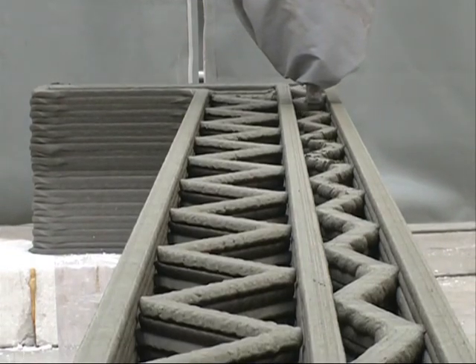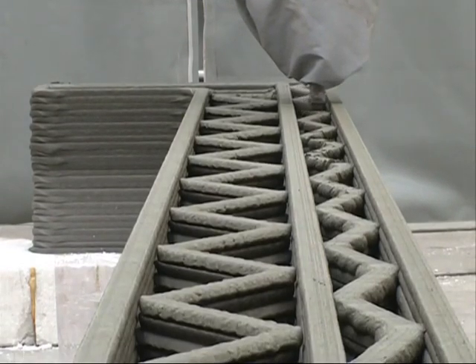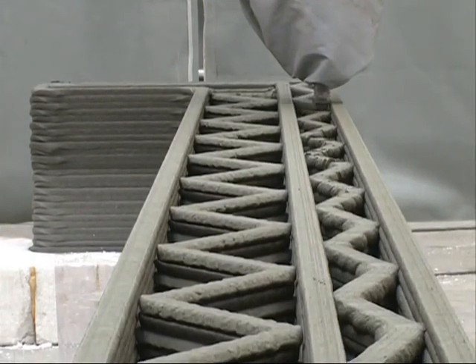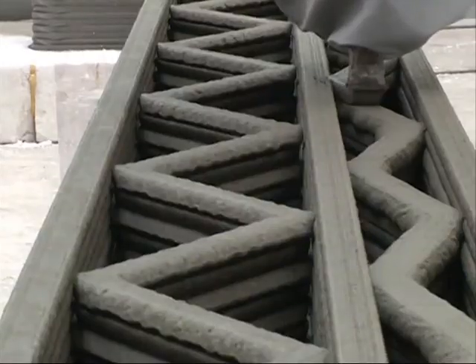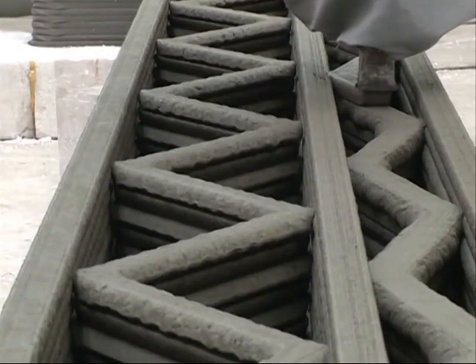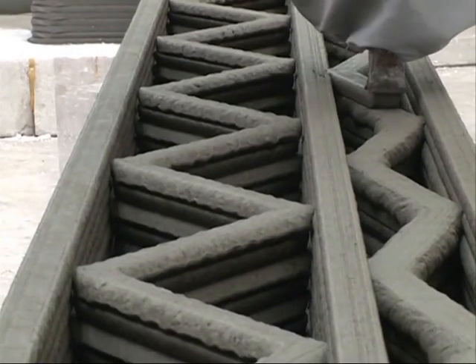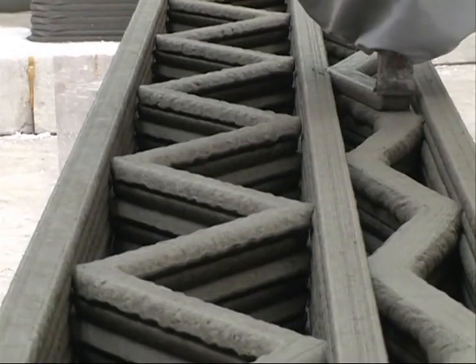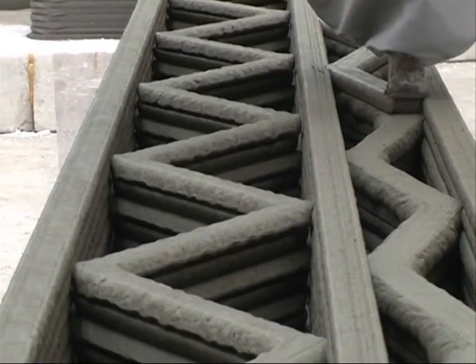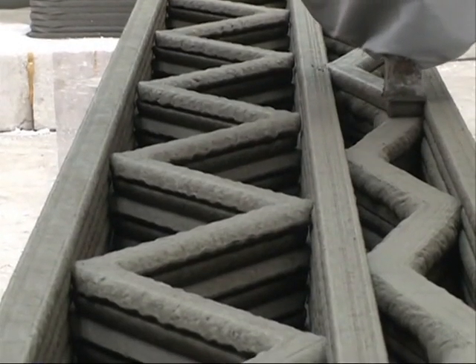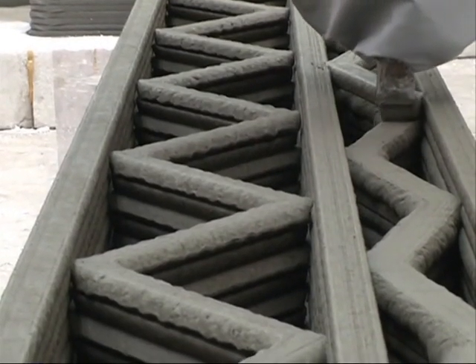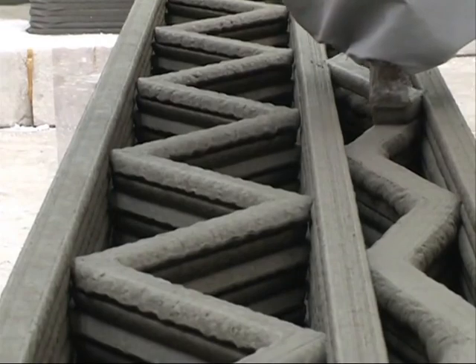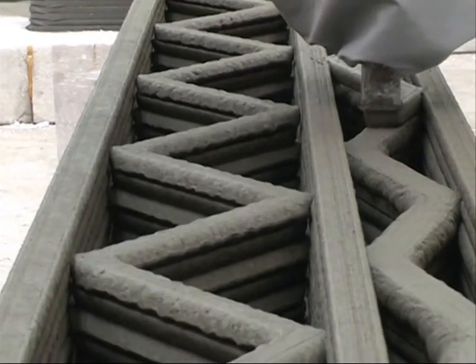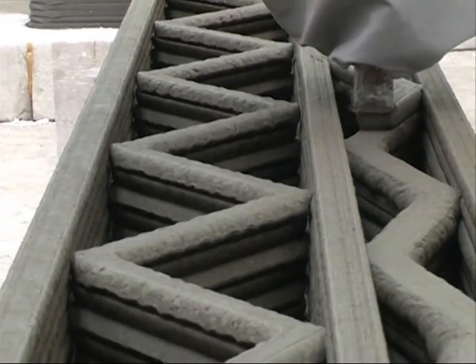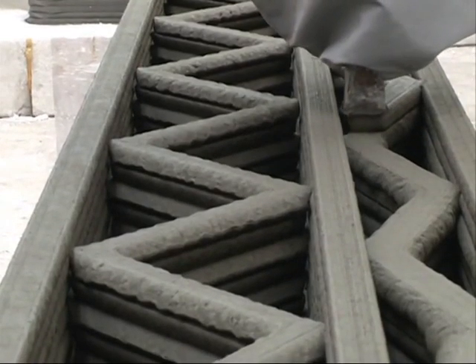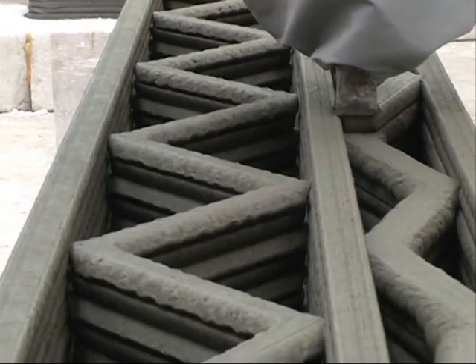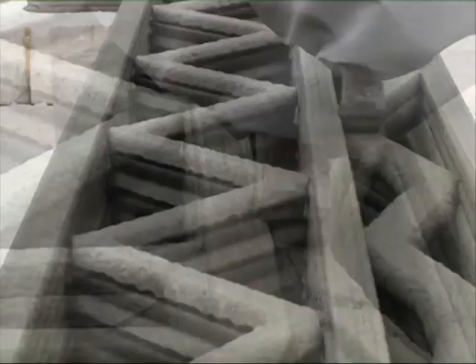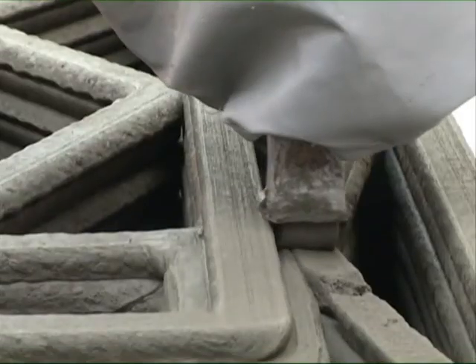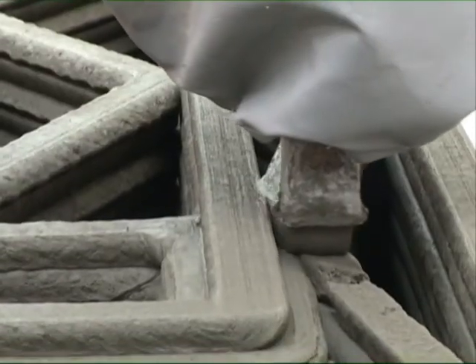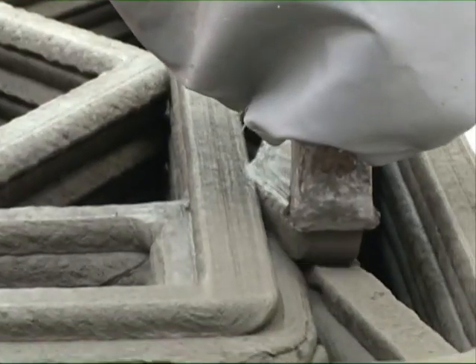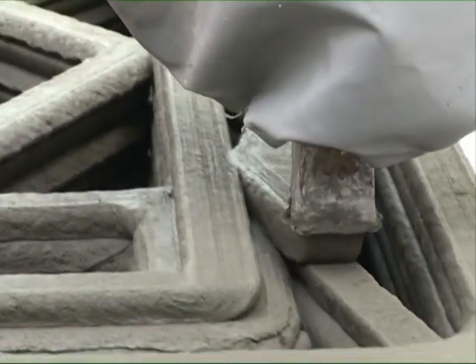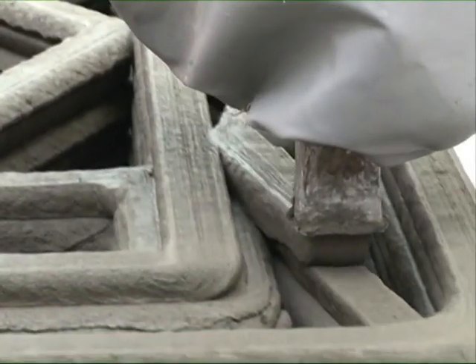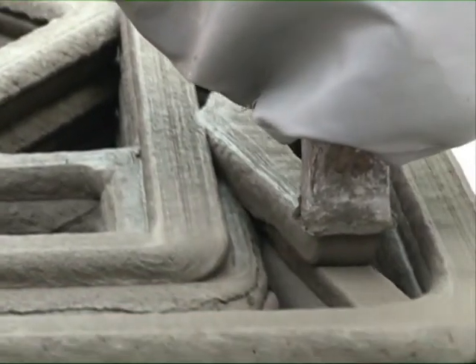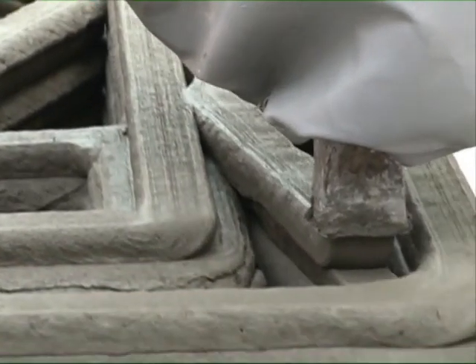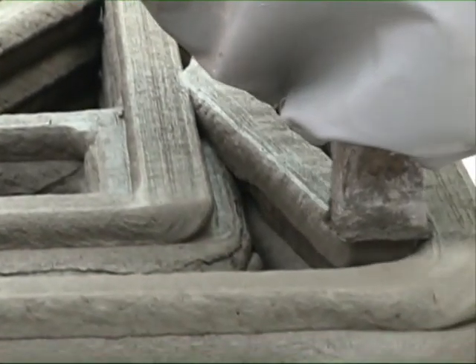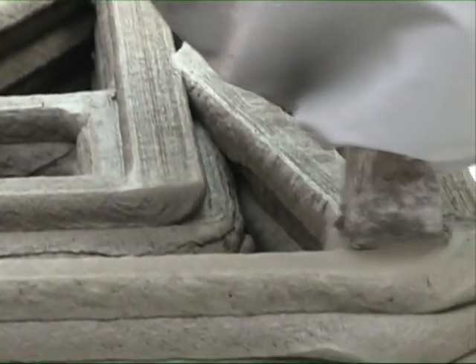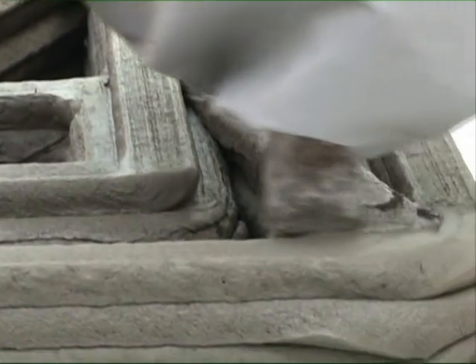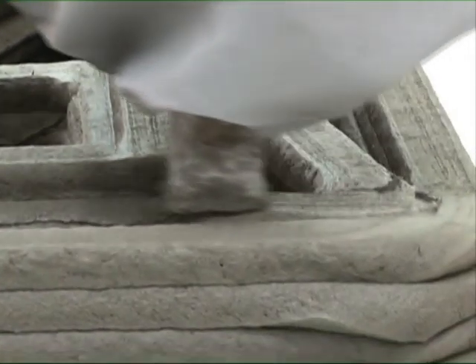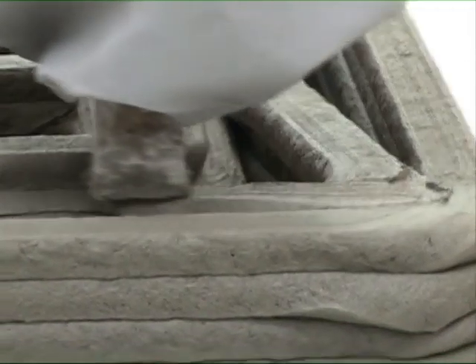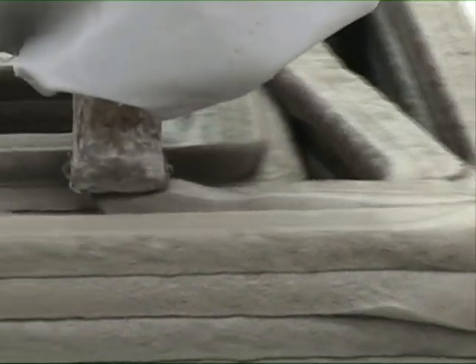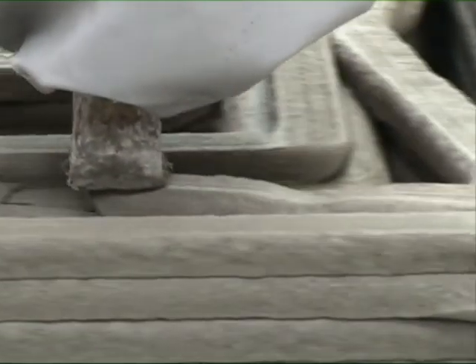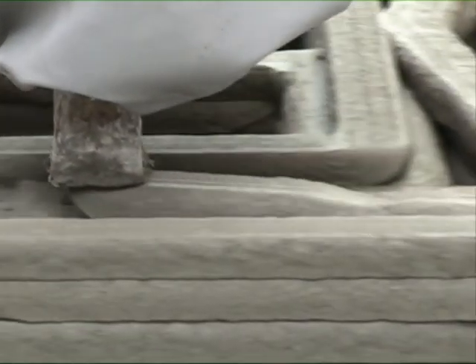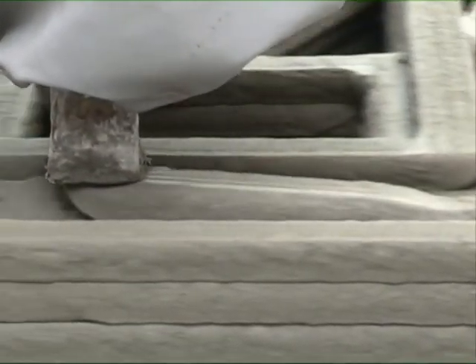The nozzles spray a combination of cement and construction waste that is used to print walls layer by layer. The printer's core quick-drying cement technology allows printed material to dry rapidly.